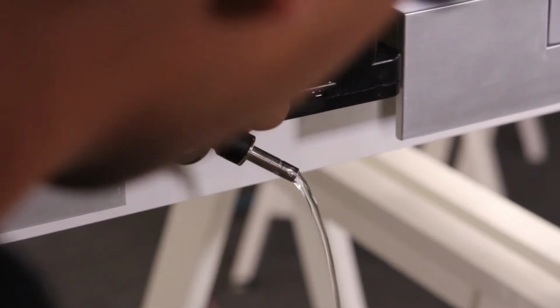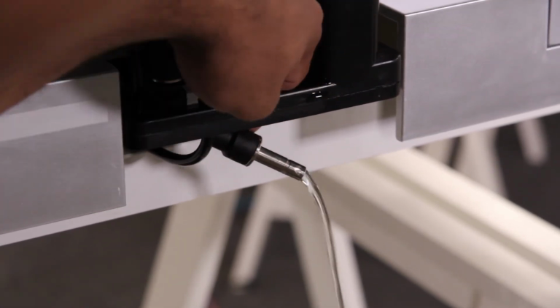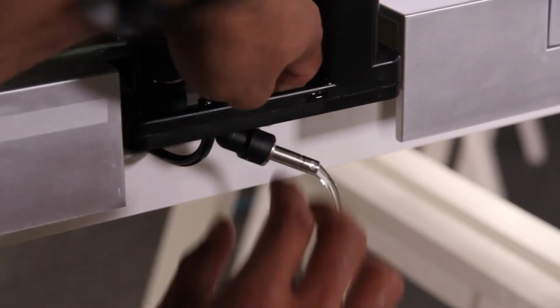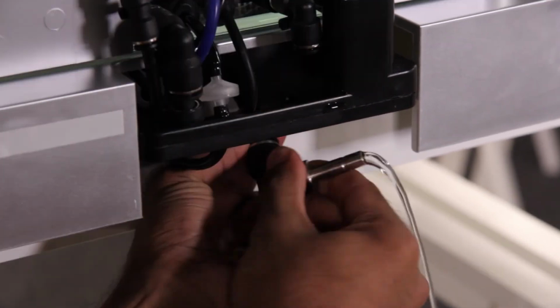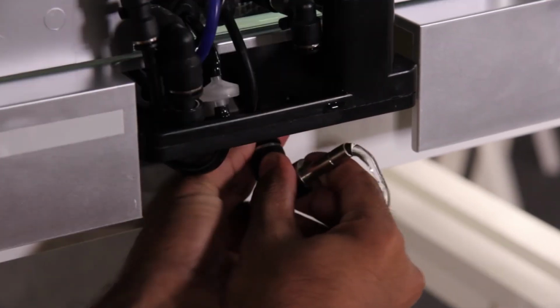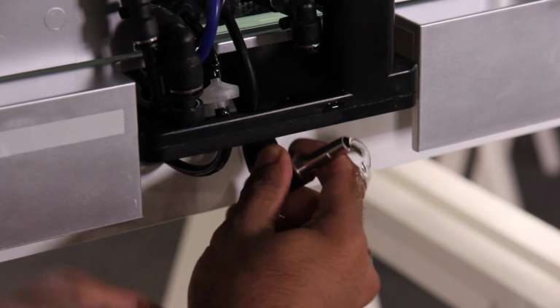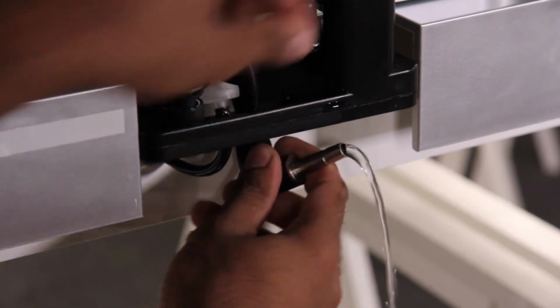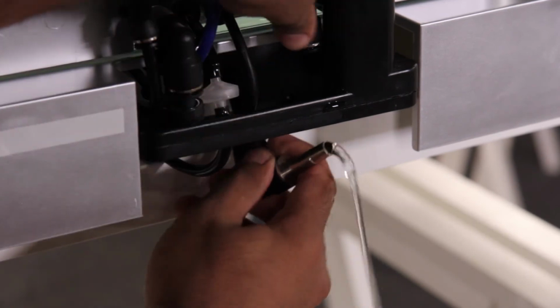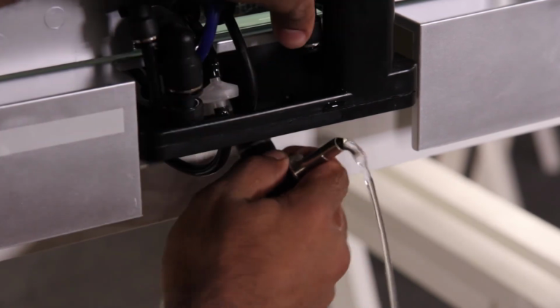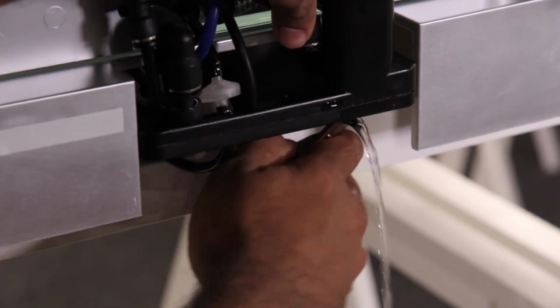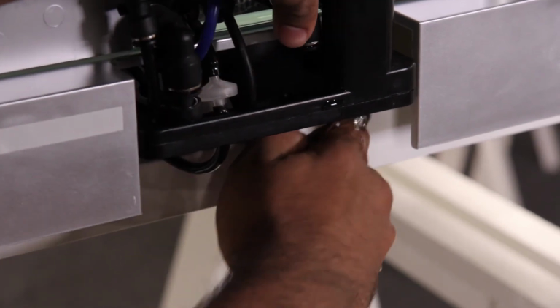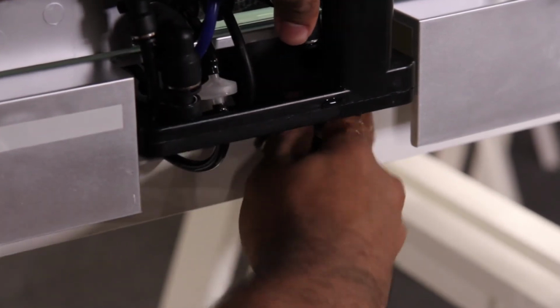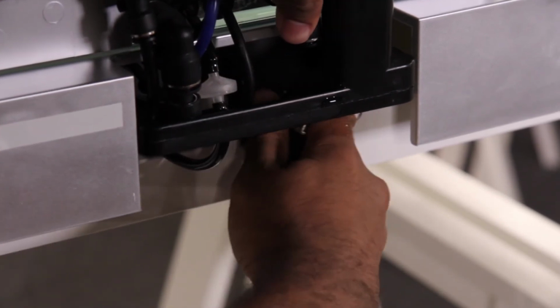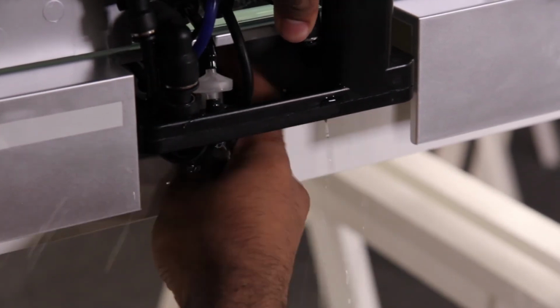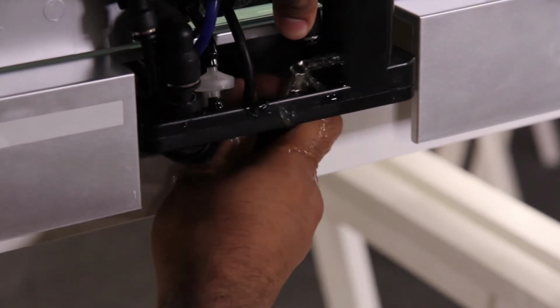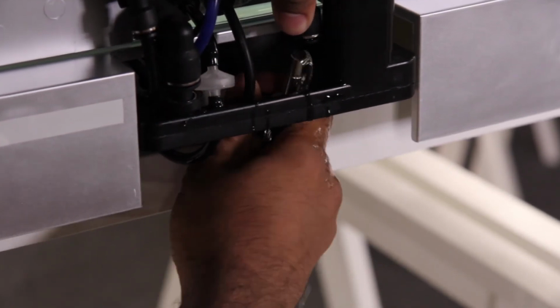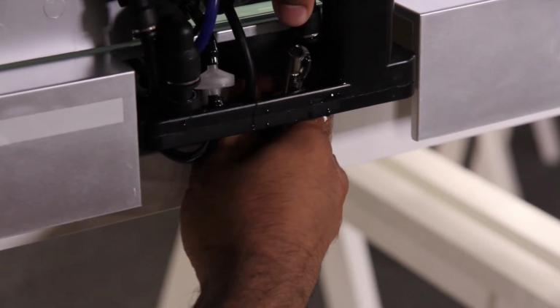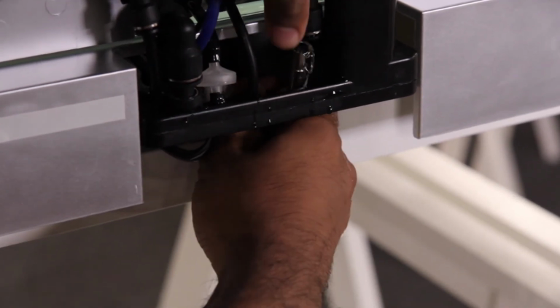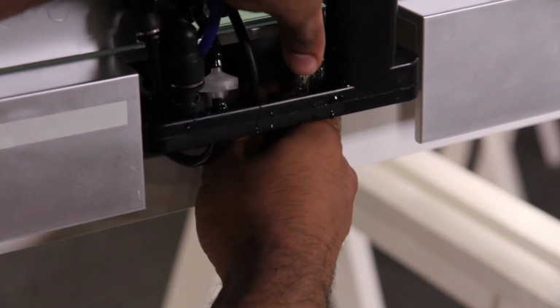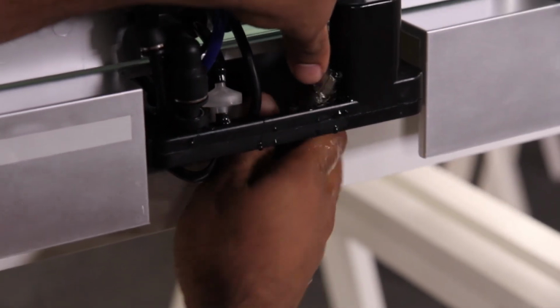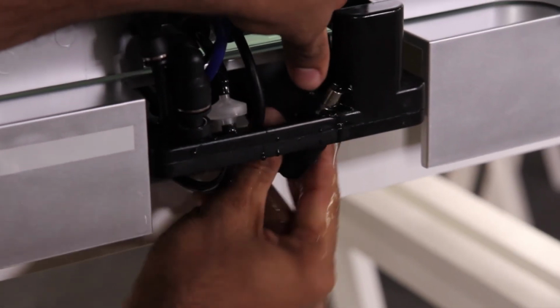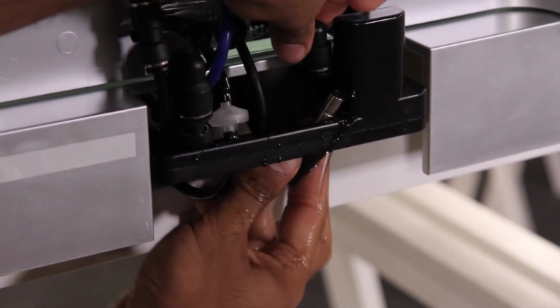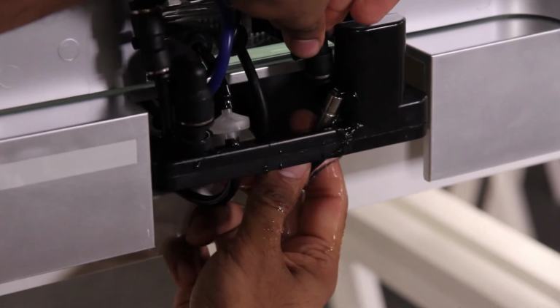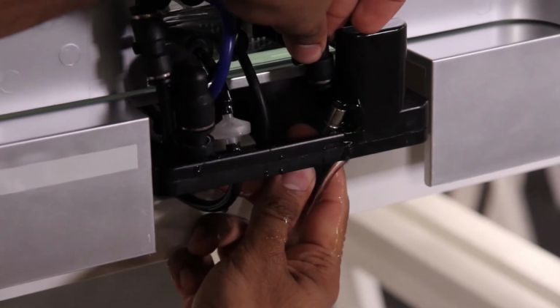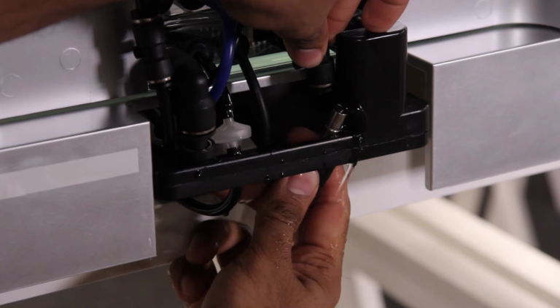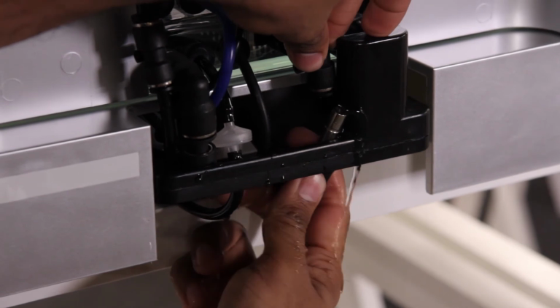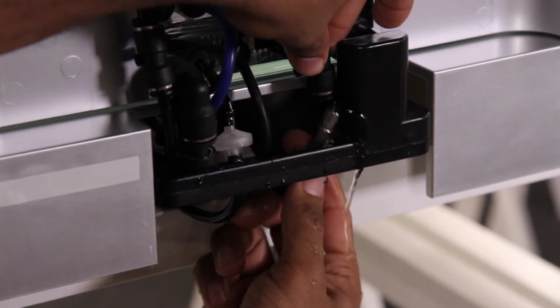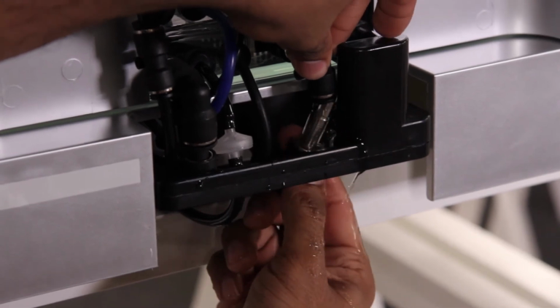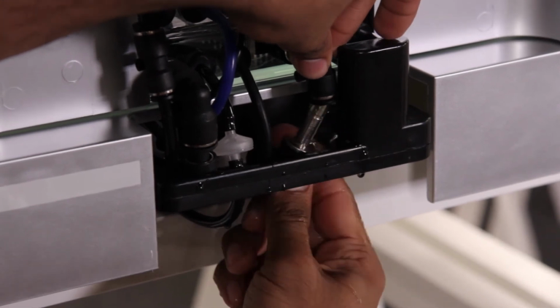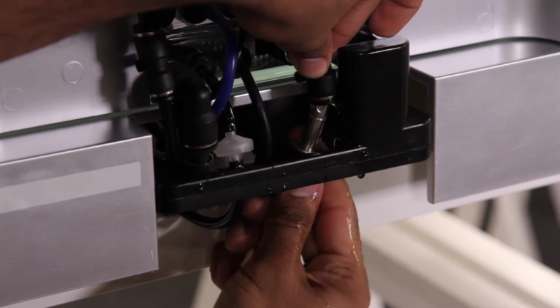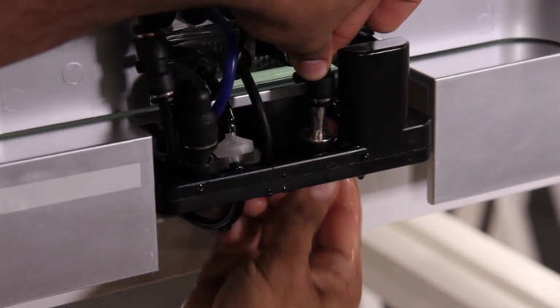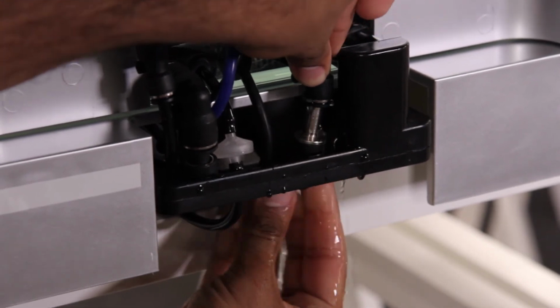Step 4: Turn the bottom fitting upwards and connect it back into the top fitting. You should feel a click when both of the fittings fit together securely.